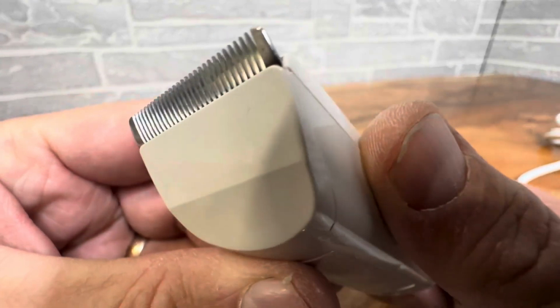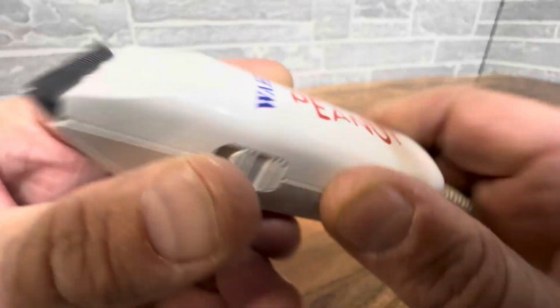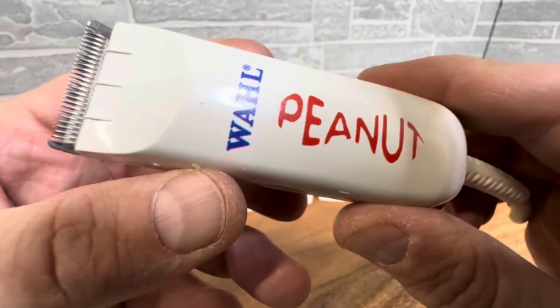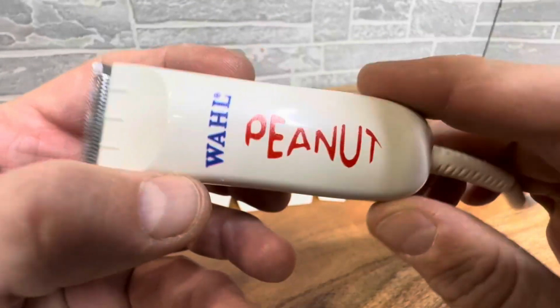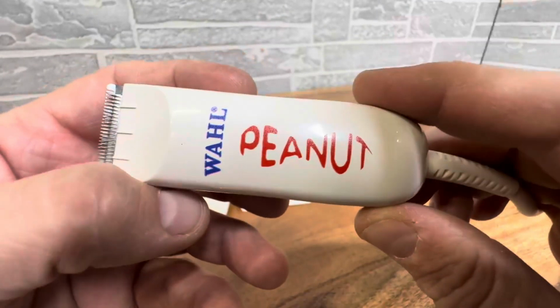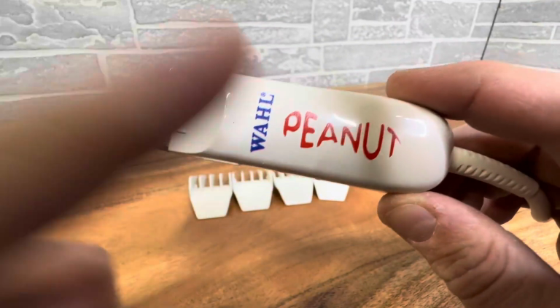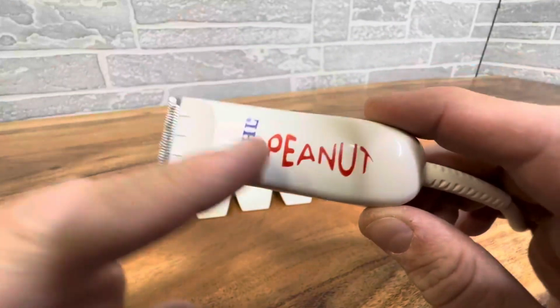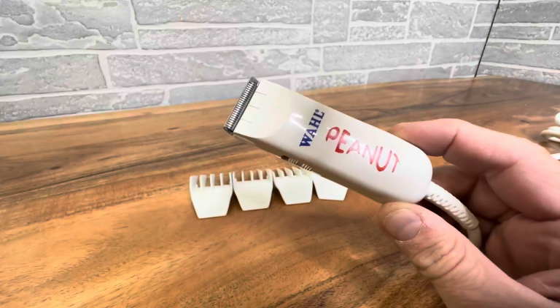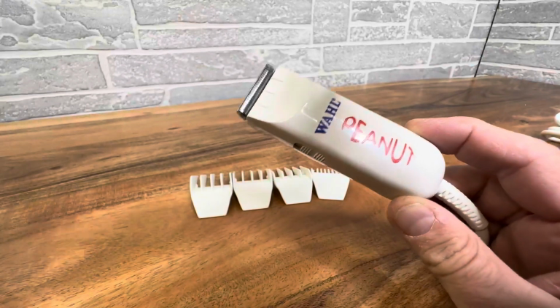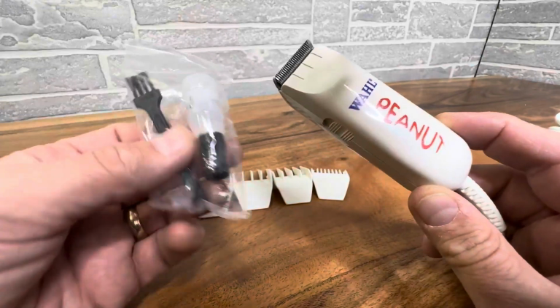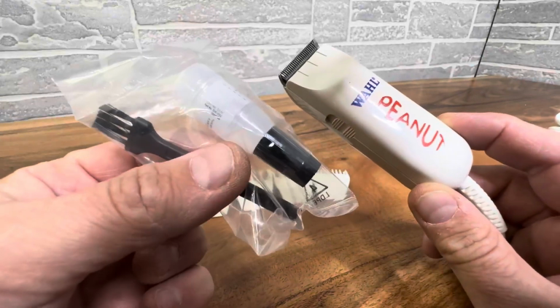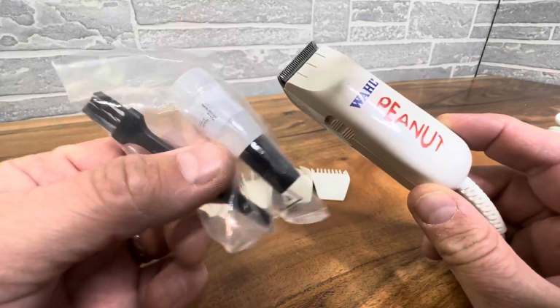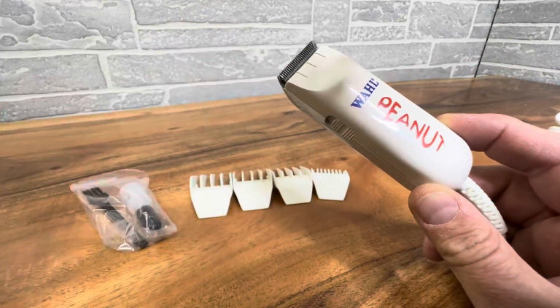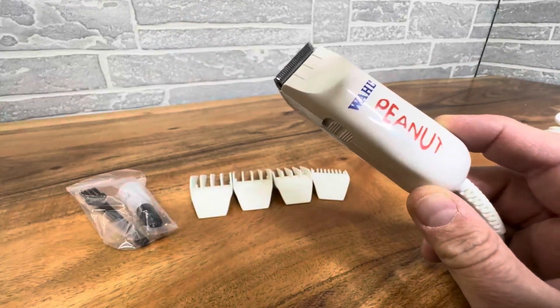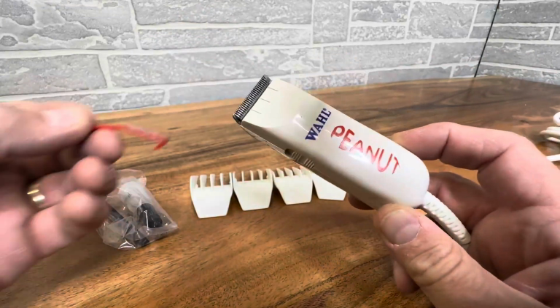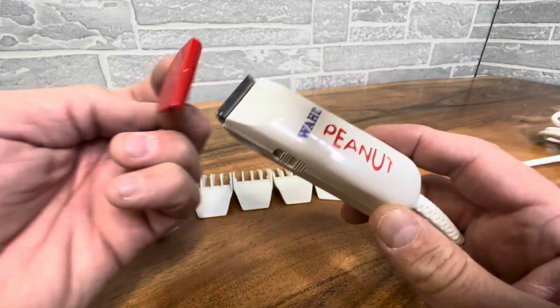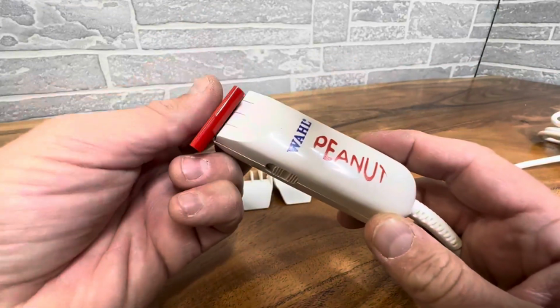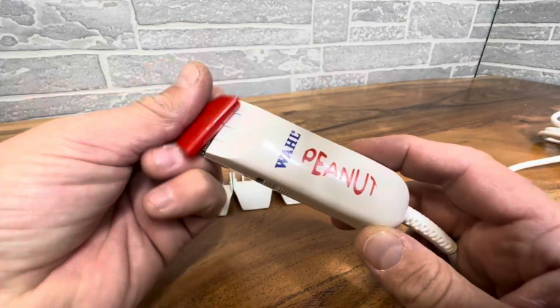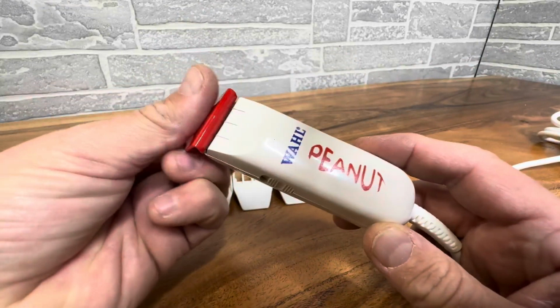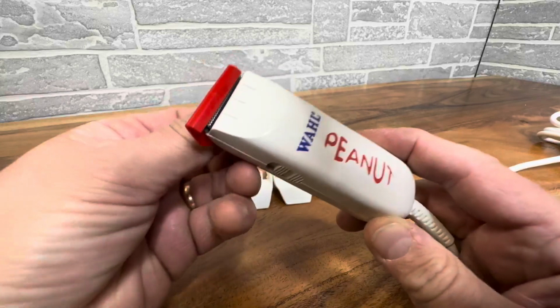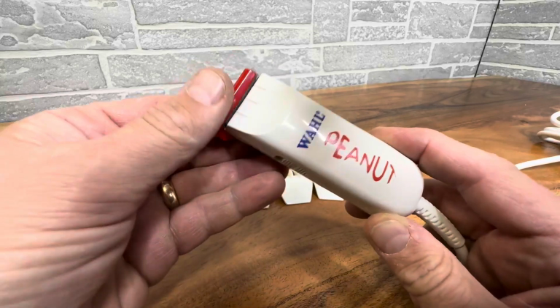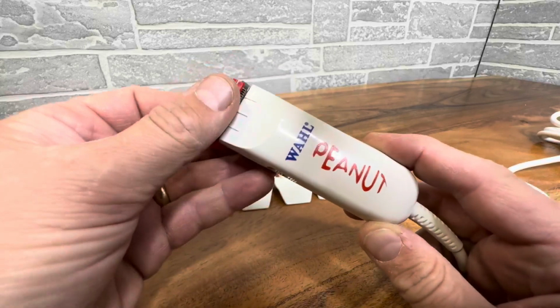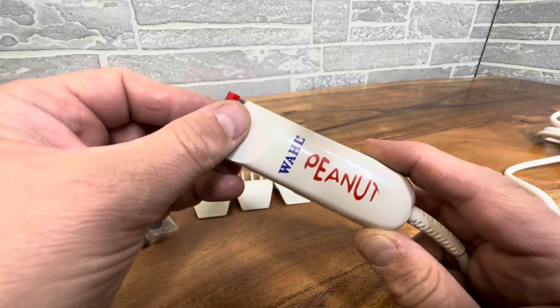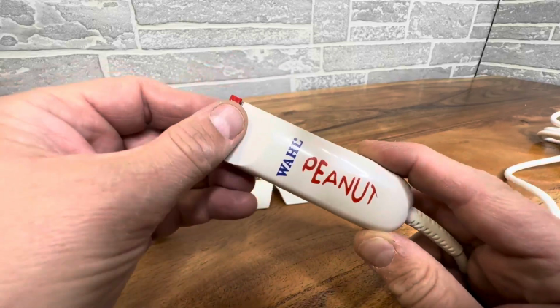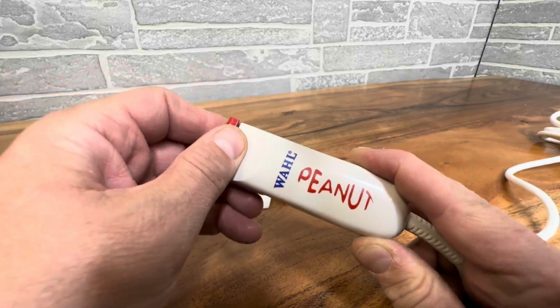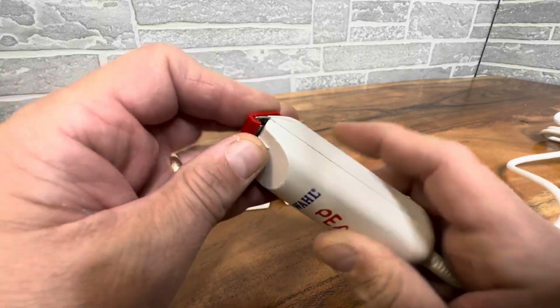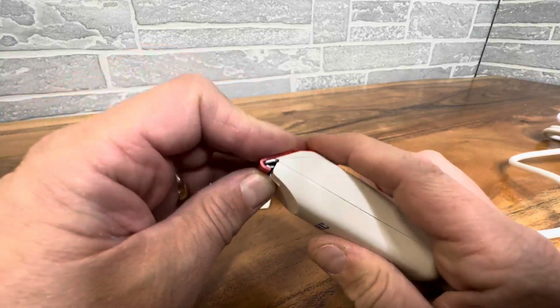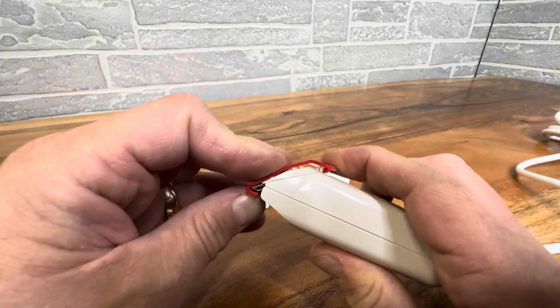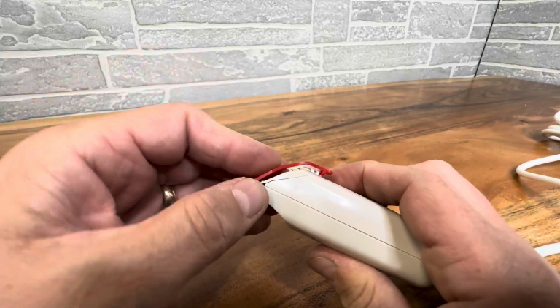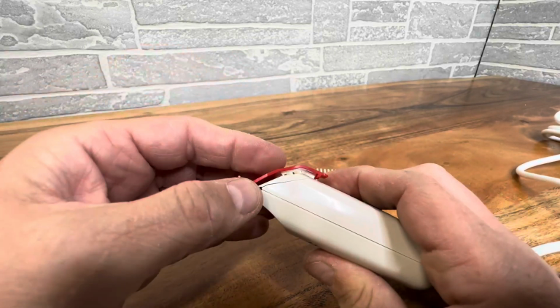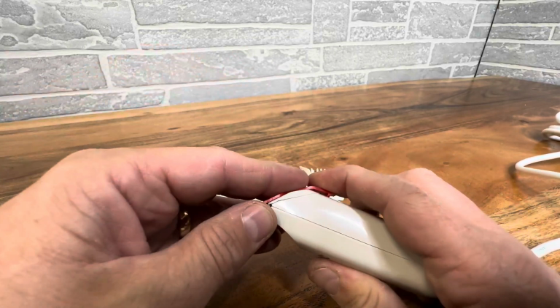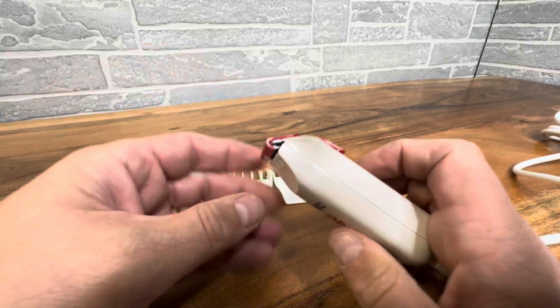Just super high quality, super cute little Wahl, and it does come with oil and a brush. And then, of course, the travel cover so that you can protect your blades and keep them in mint condition at all times.